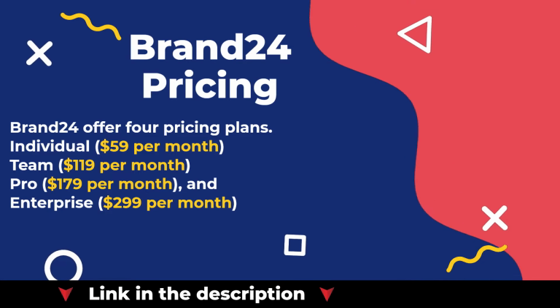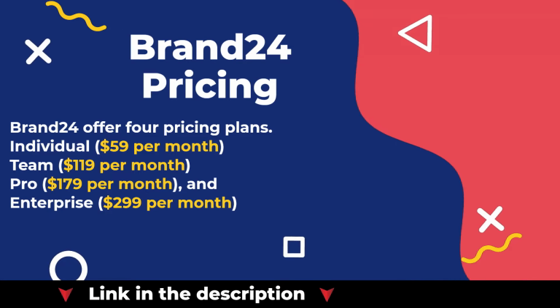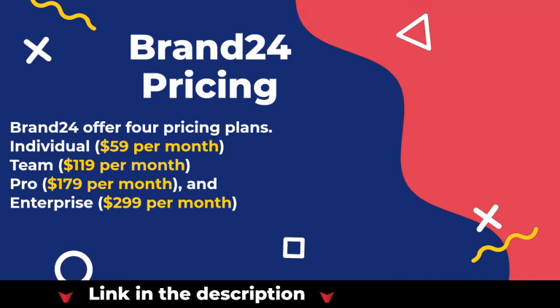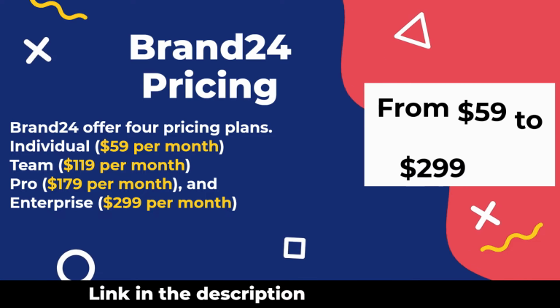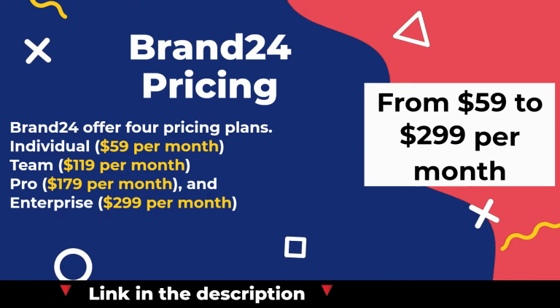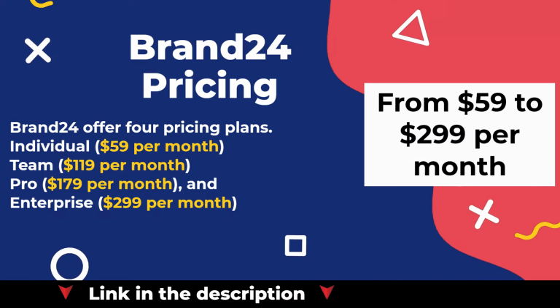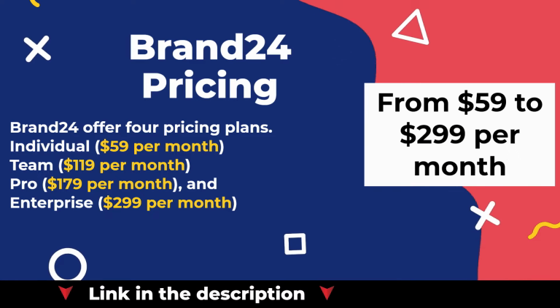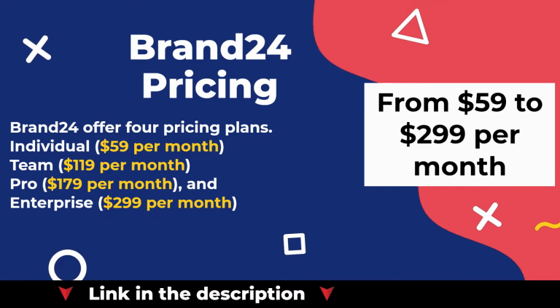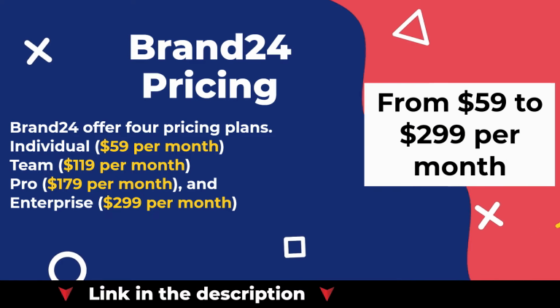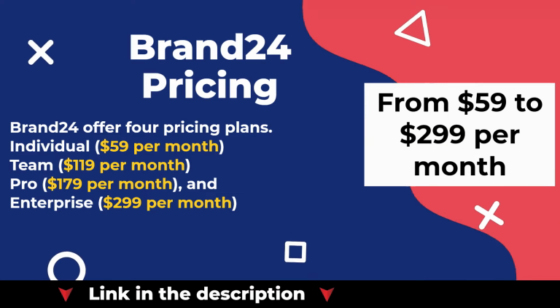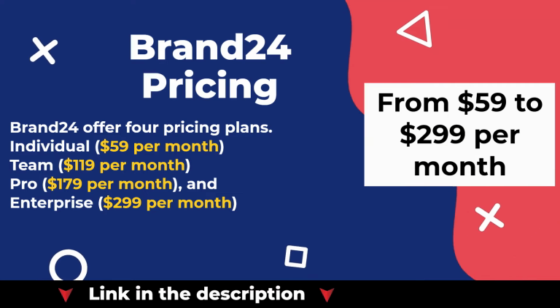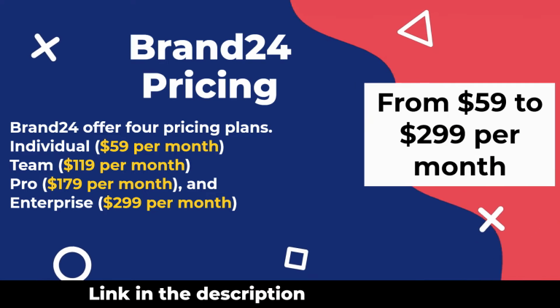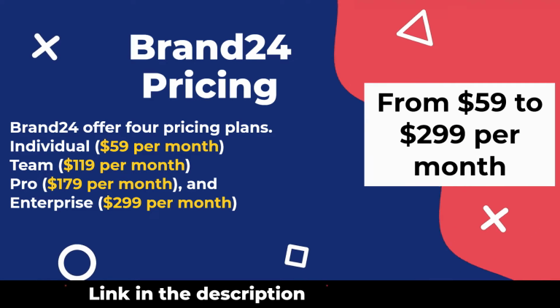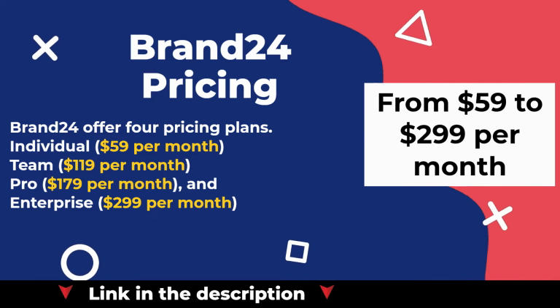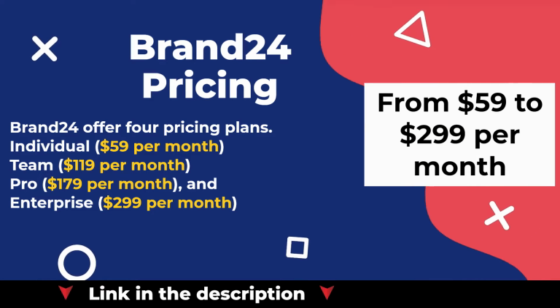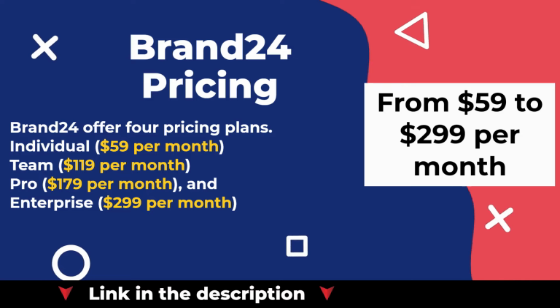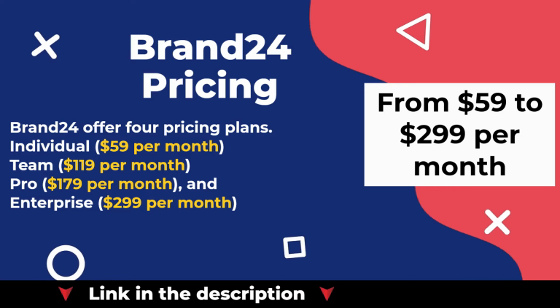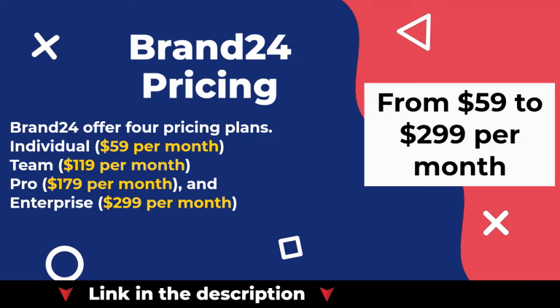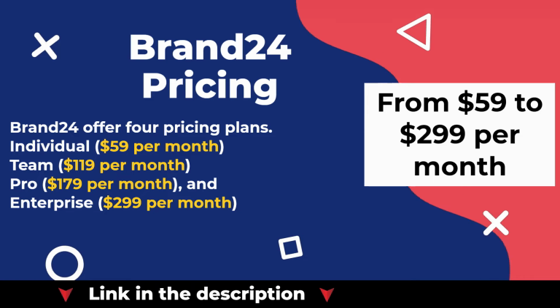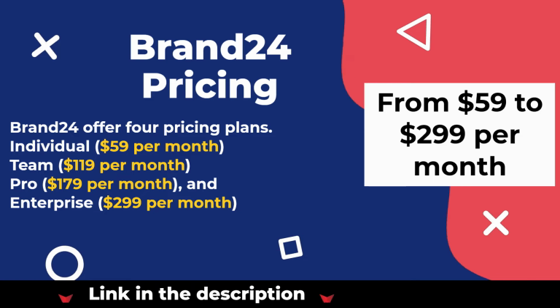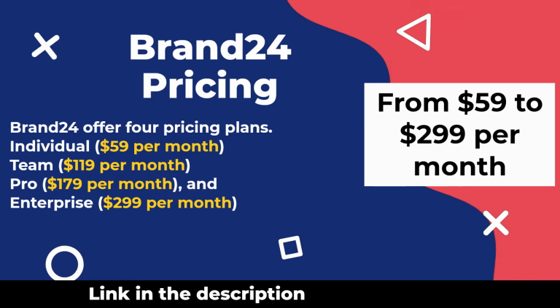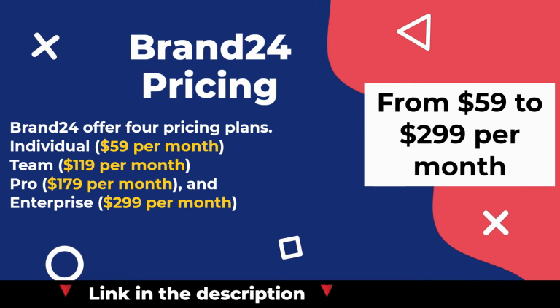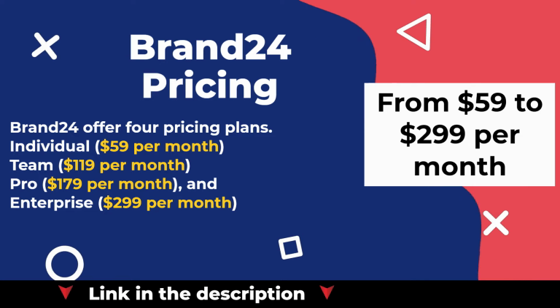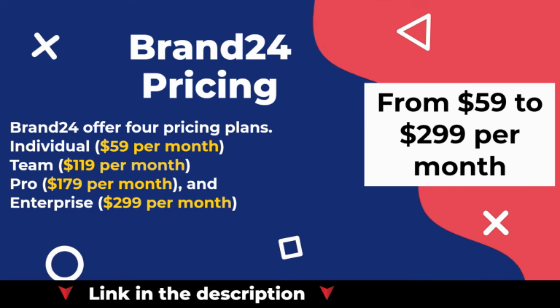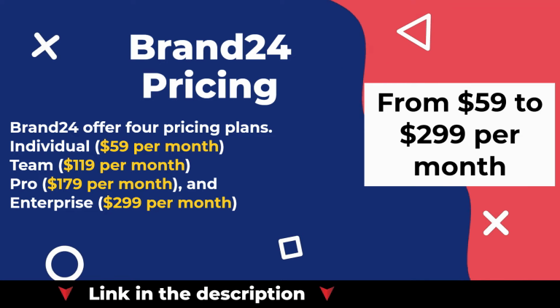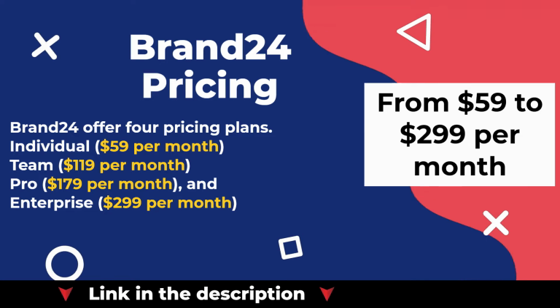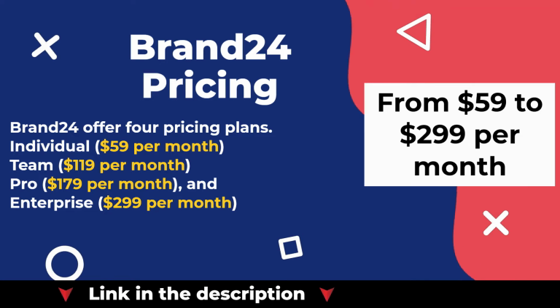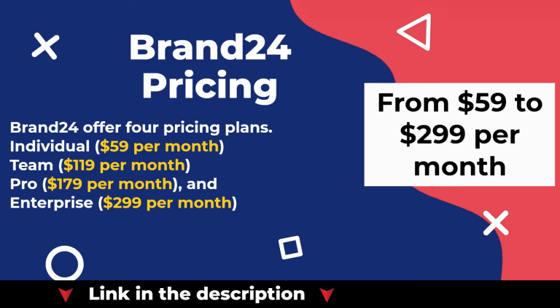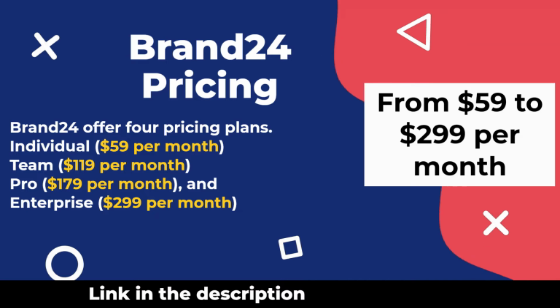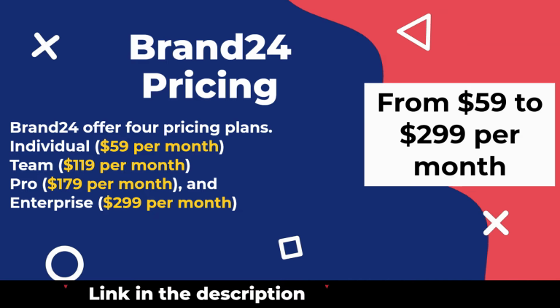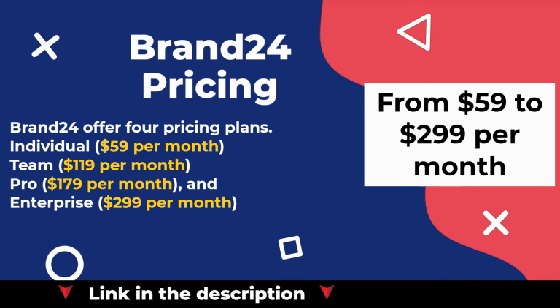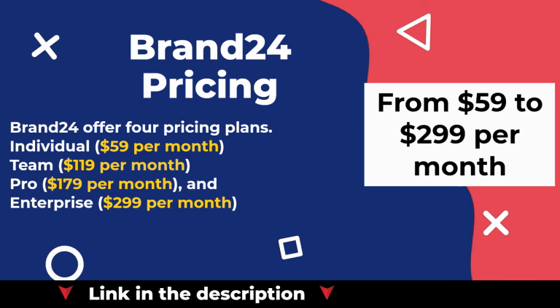Brand24 offers 4 pricing plans: Individual at $59 per month, Team at $119 per month, Pro at $179 per month, and Enterprise at $299 per month.